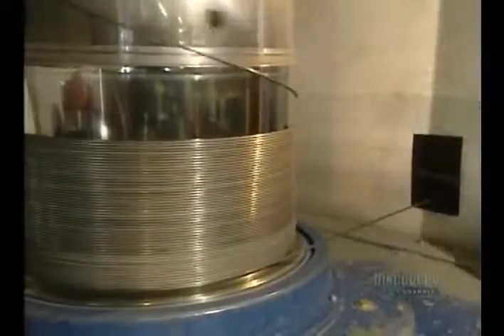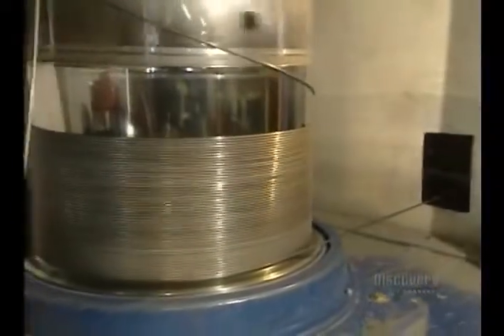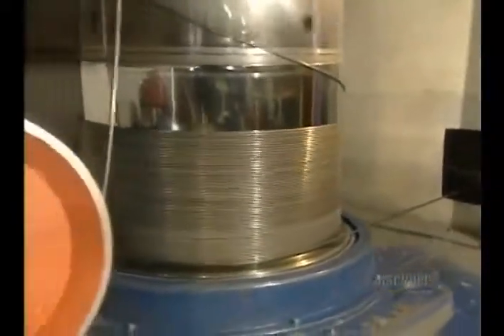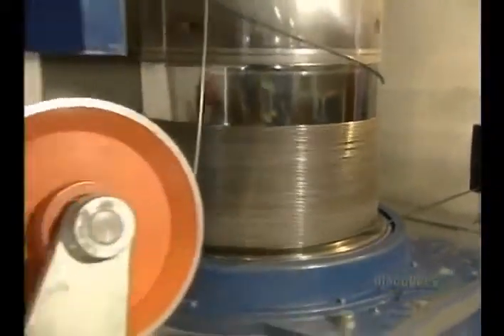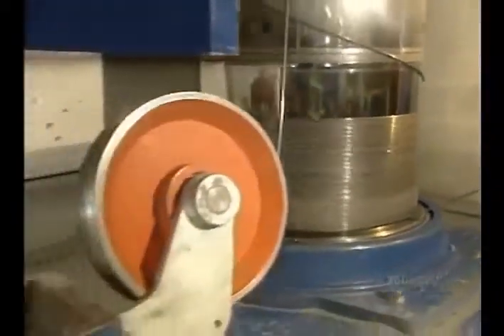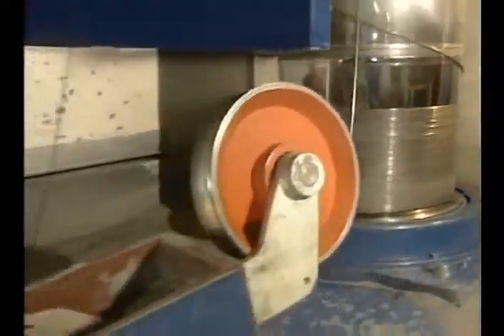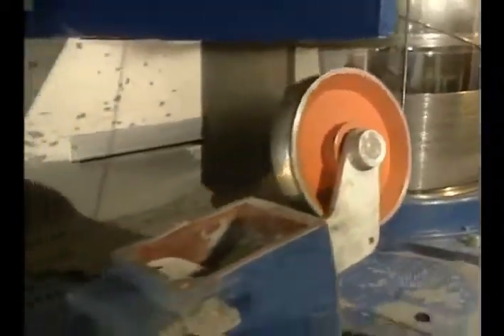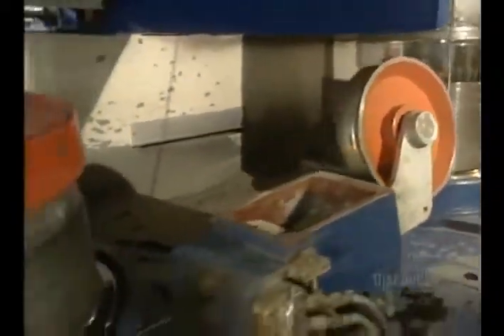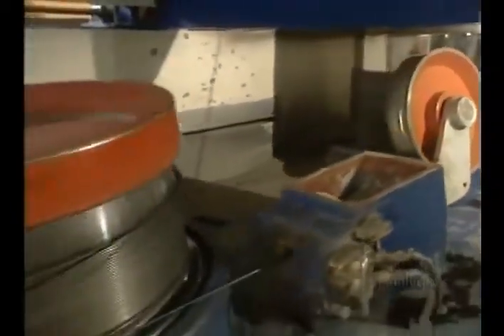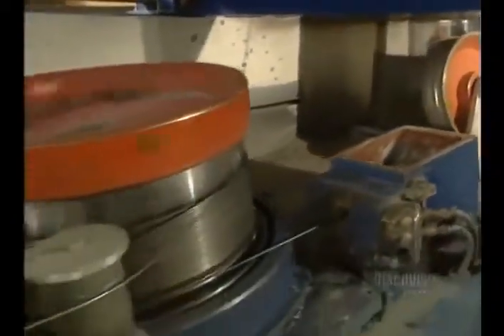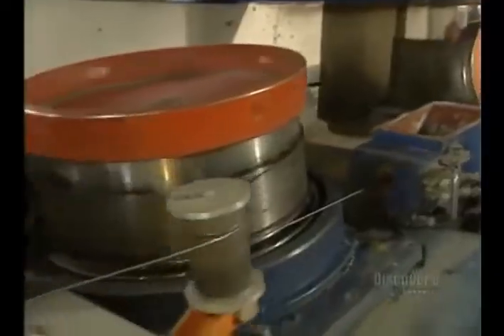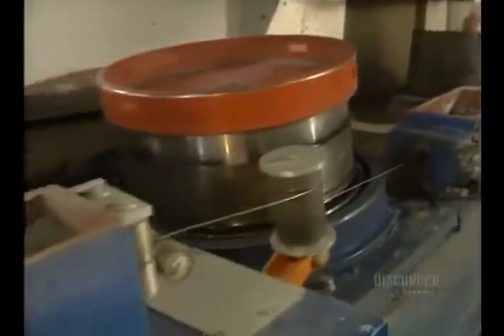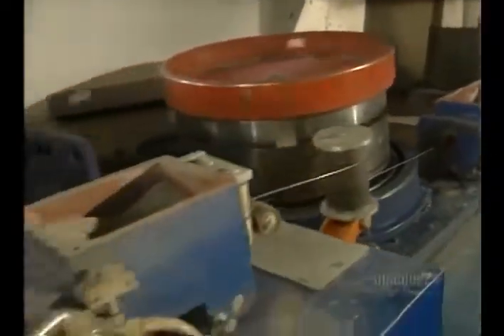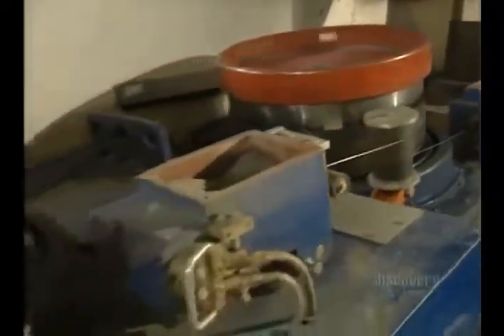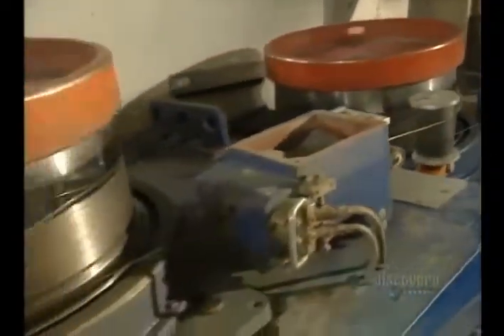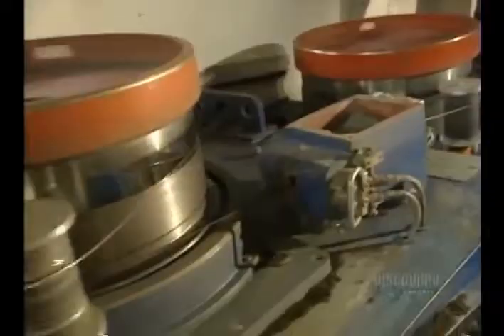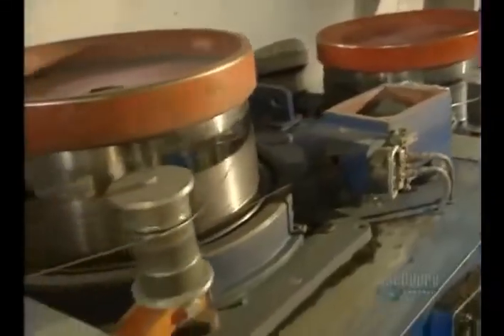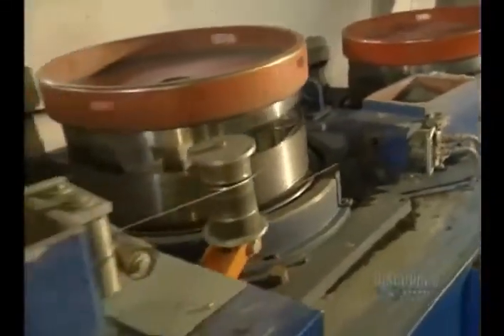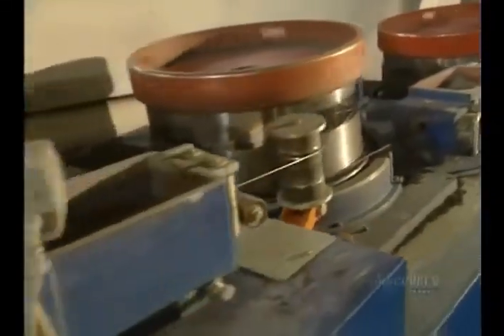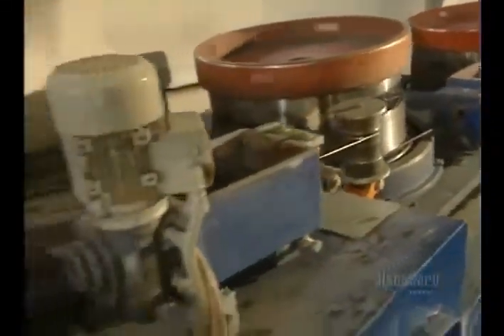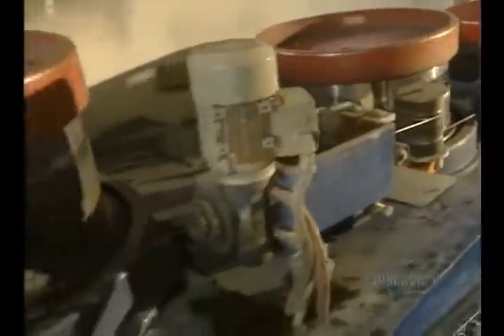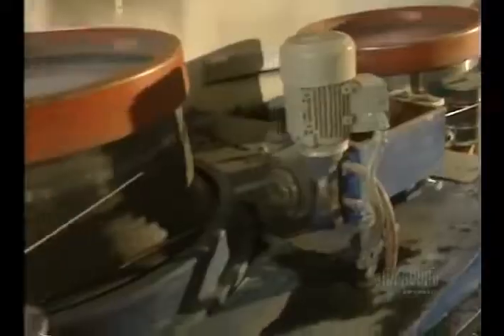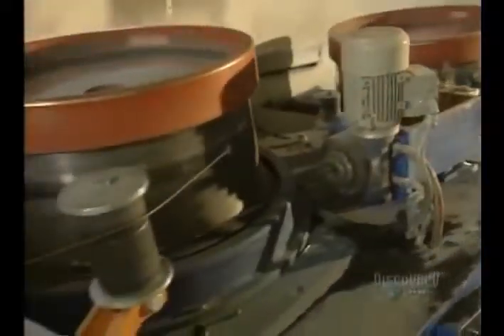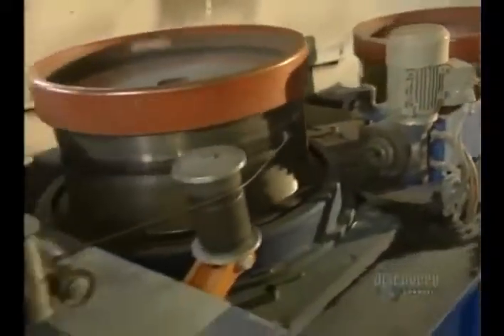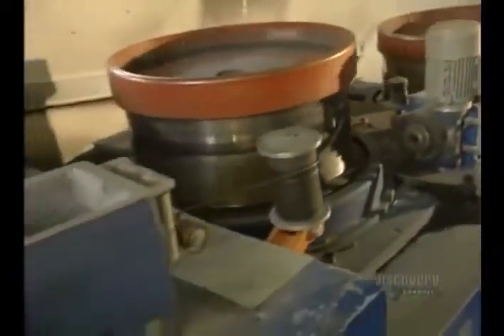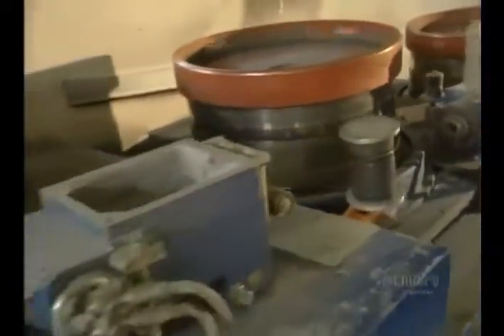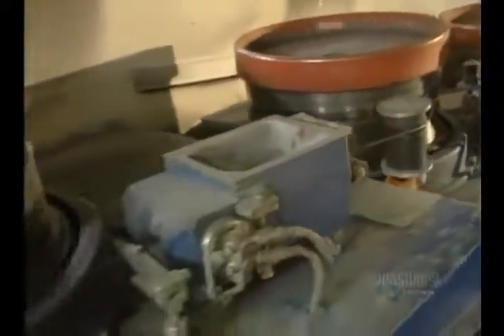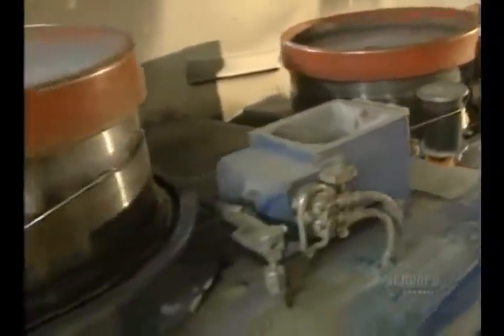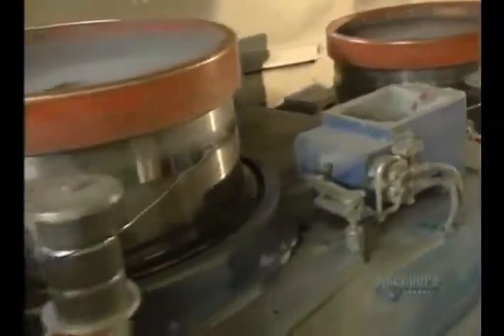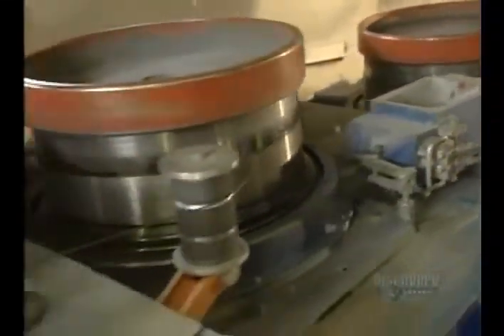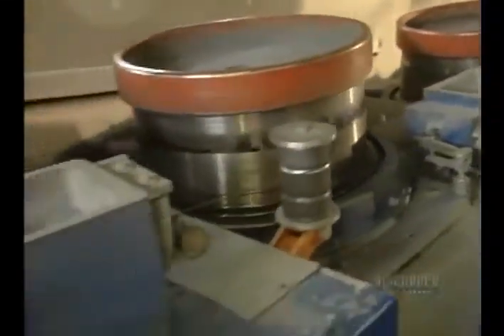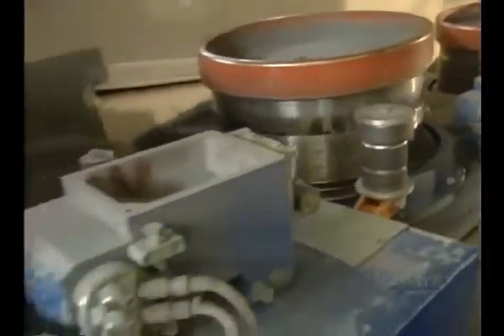The wire's diameter is 6 millimeters, and that's too large, so they'll have to reduce its size. Using many drums, they're going to pull the wire successively to gradually thin it, then roll it up again.